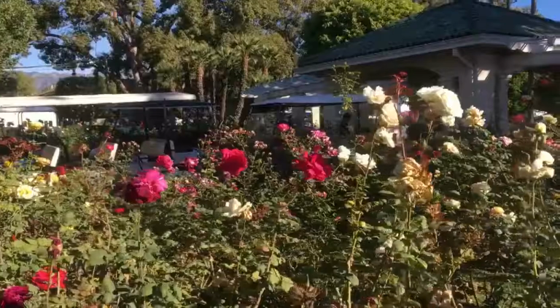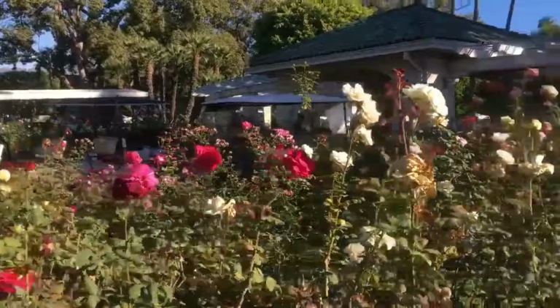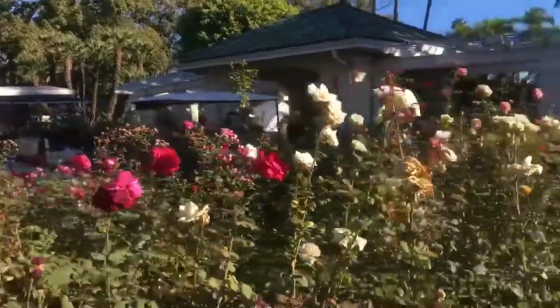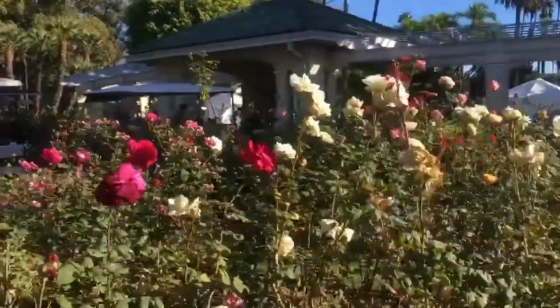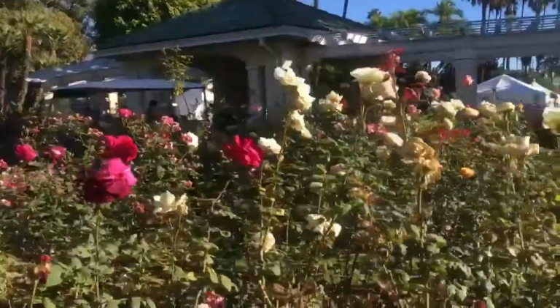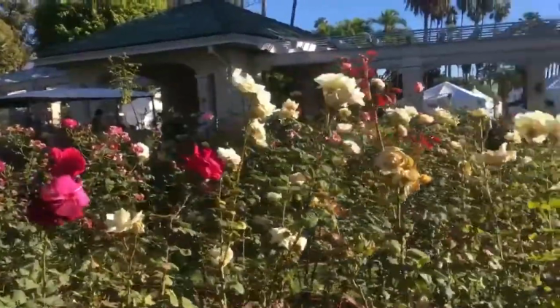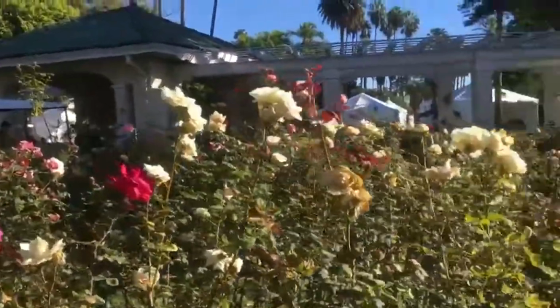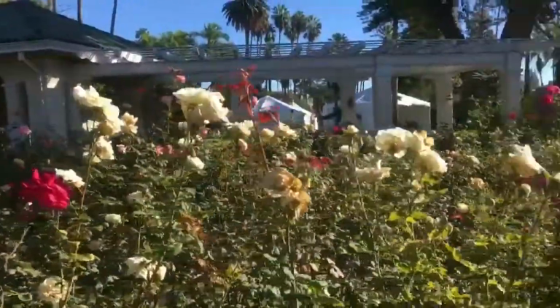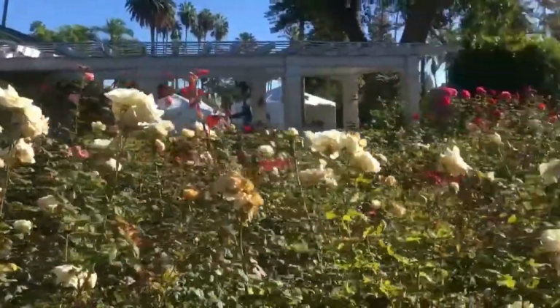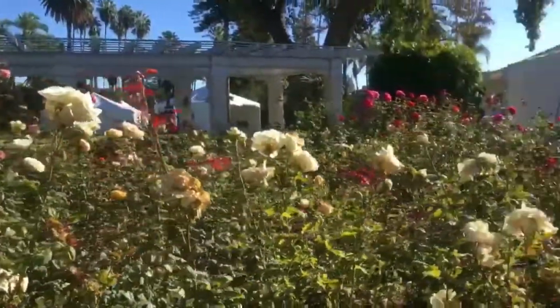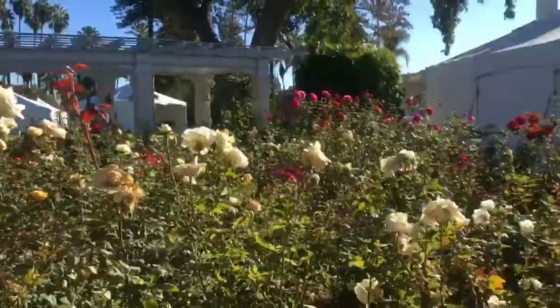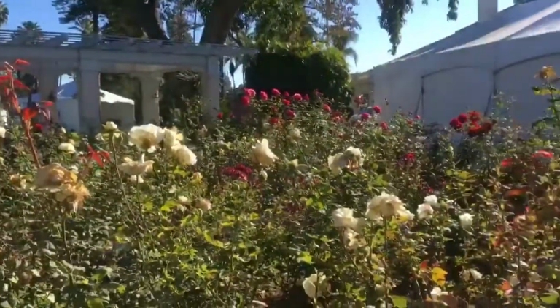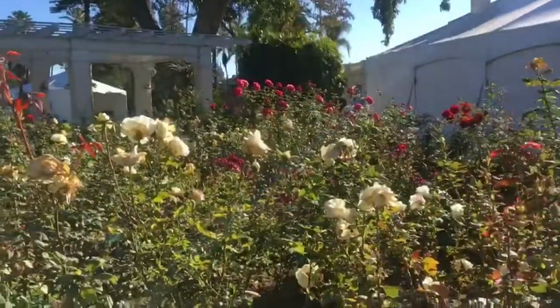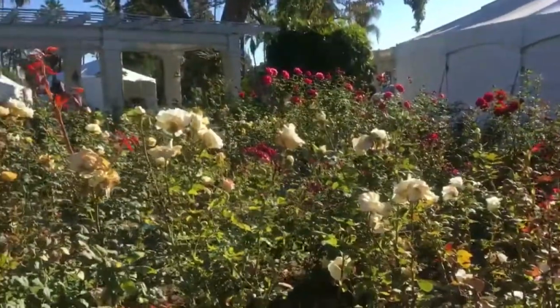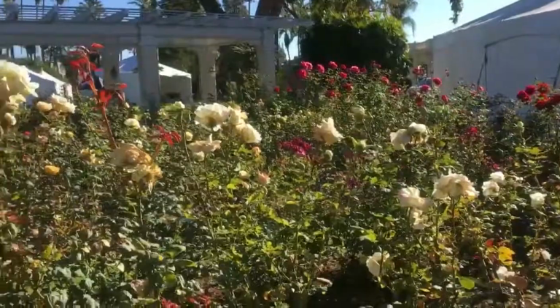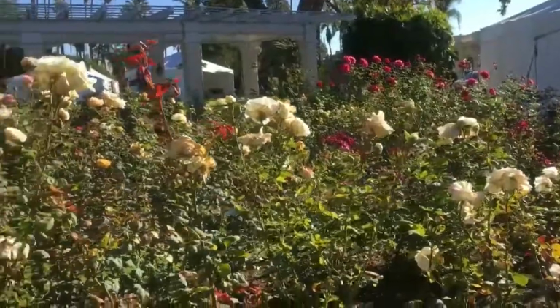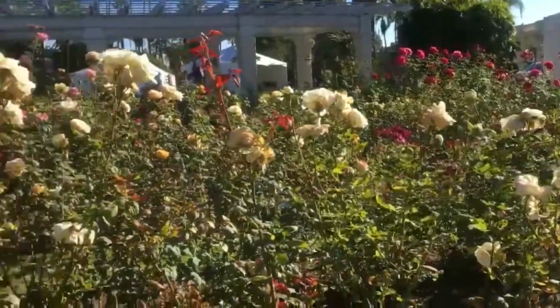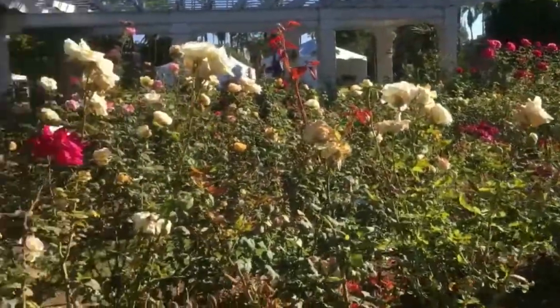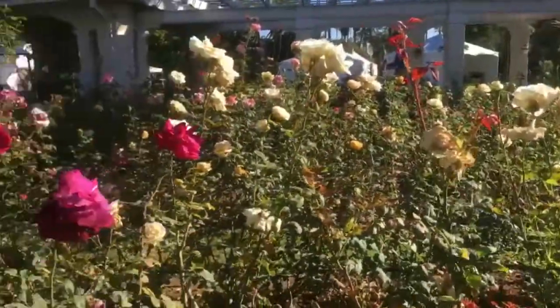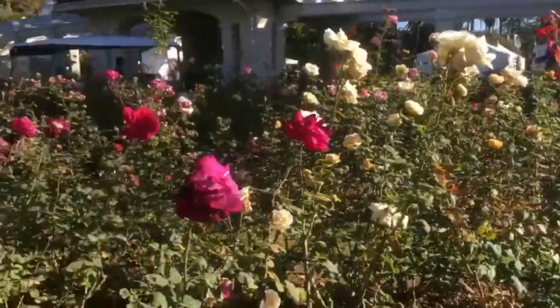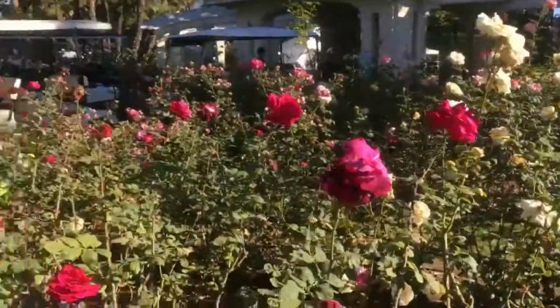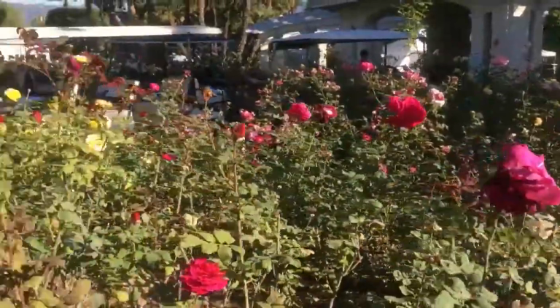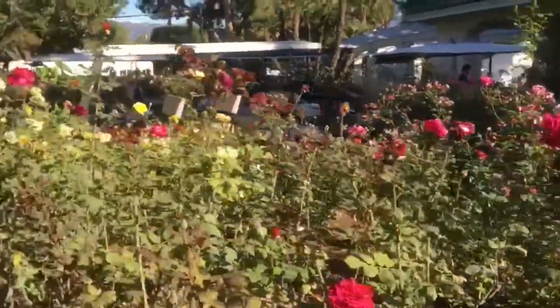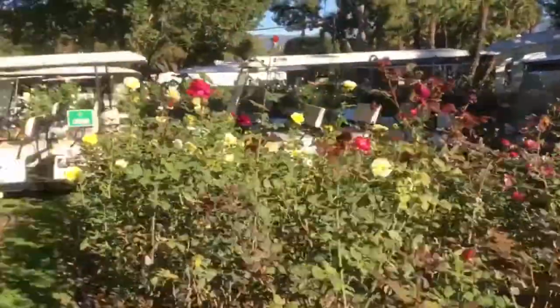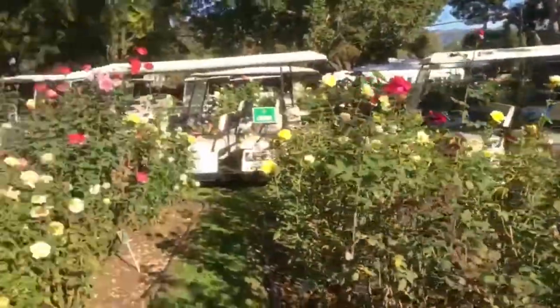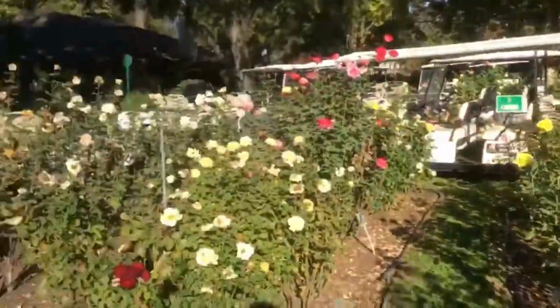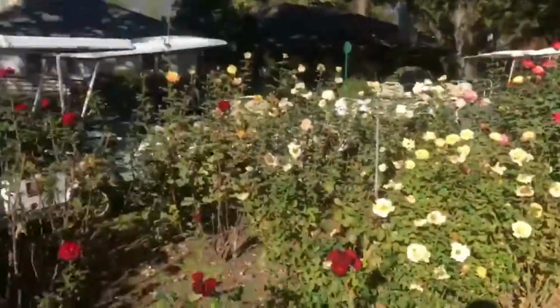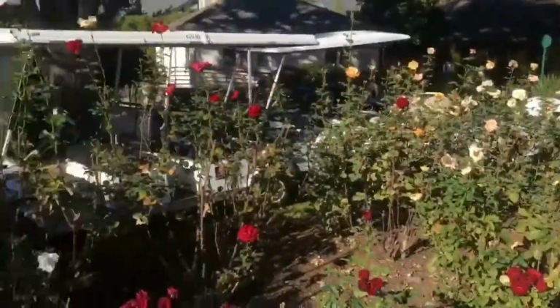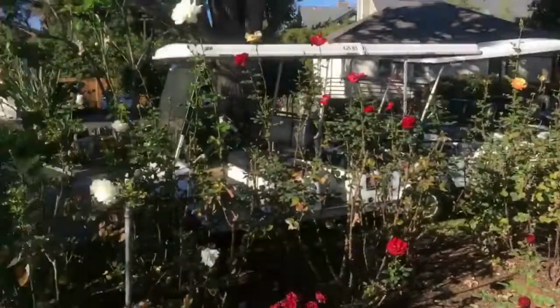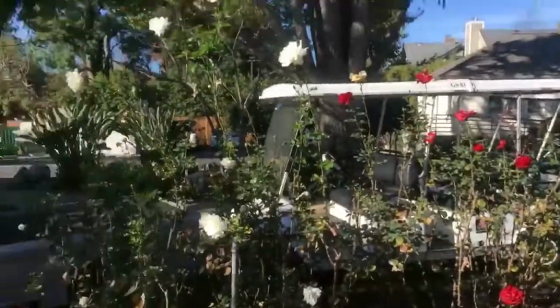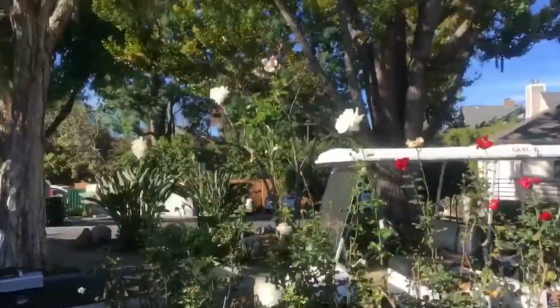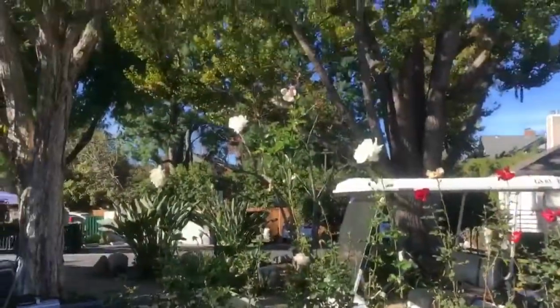We're at the Tournament of Roses Tournament House Rose Garden. It does not get rosier than this. Look at these gorgeous flowers. That one is taller than me.